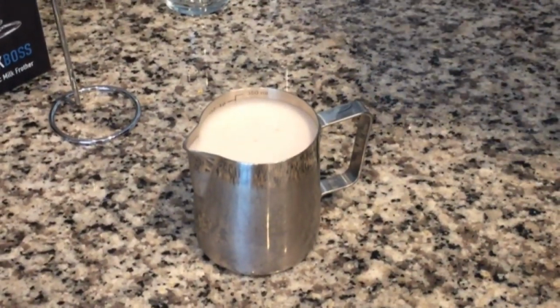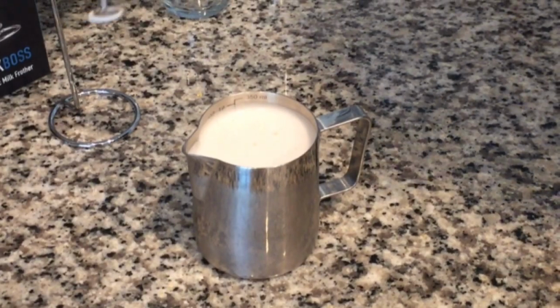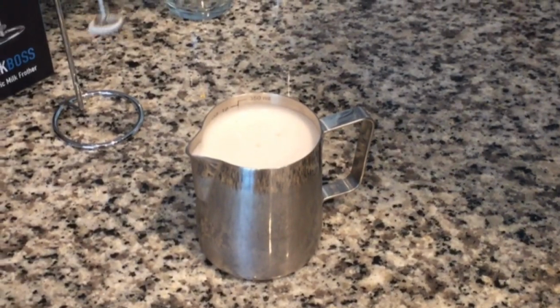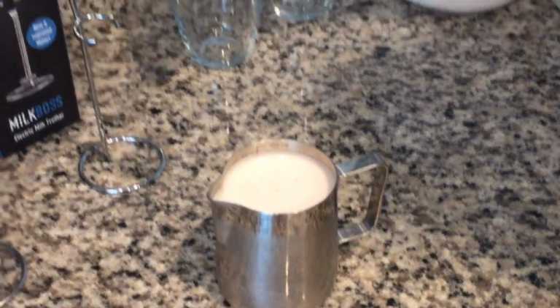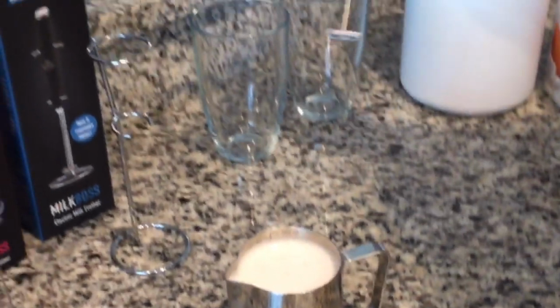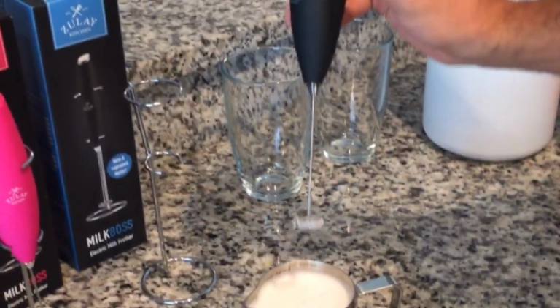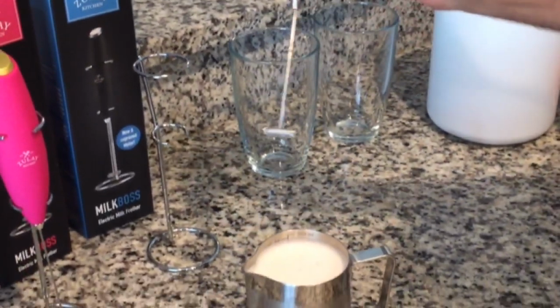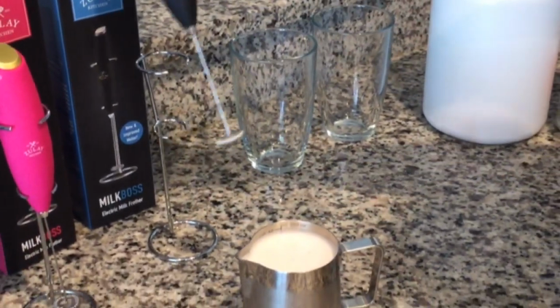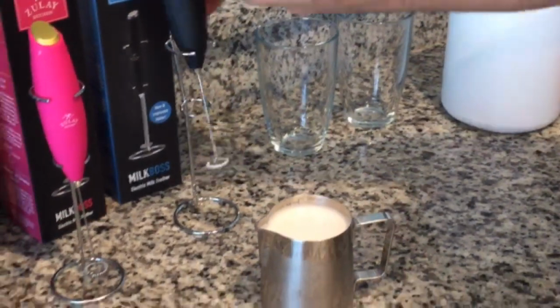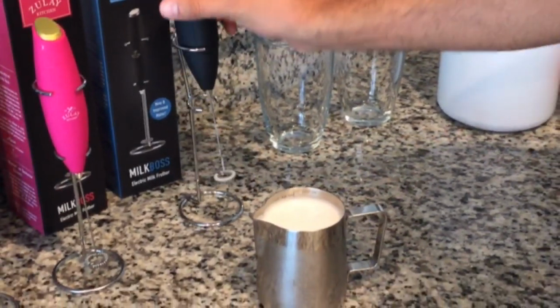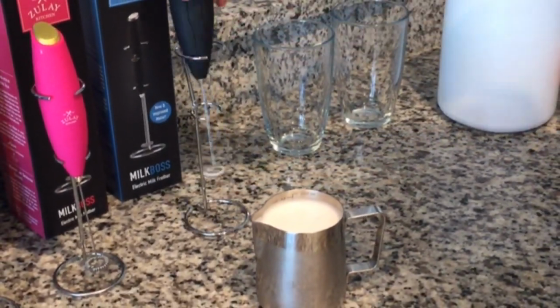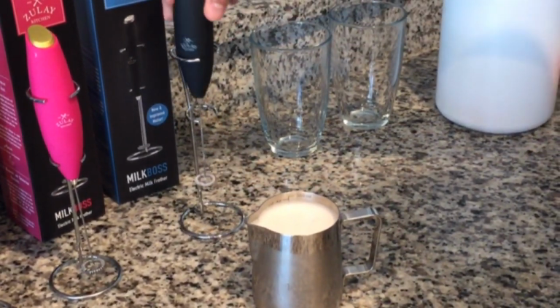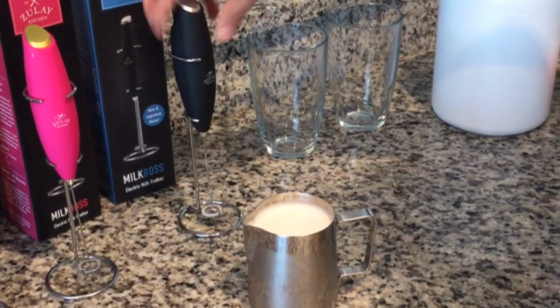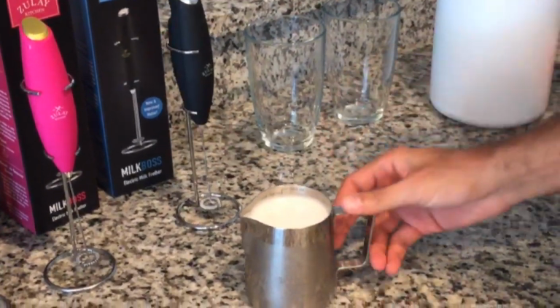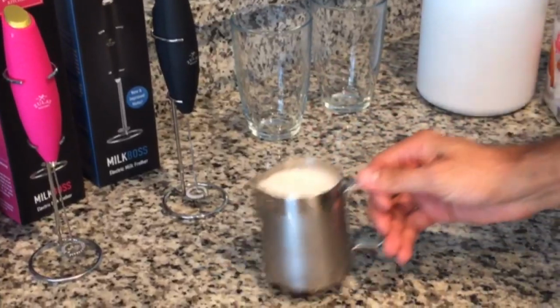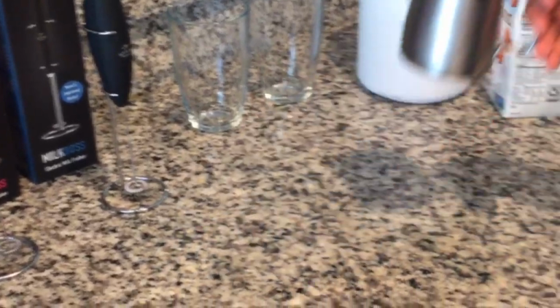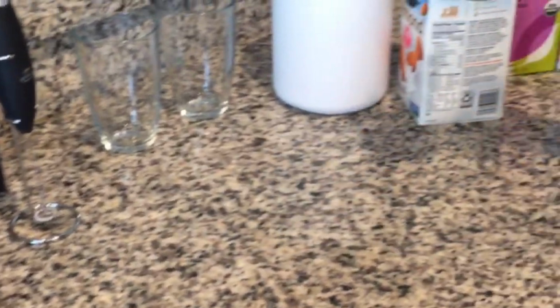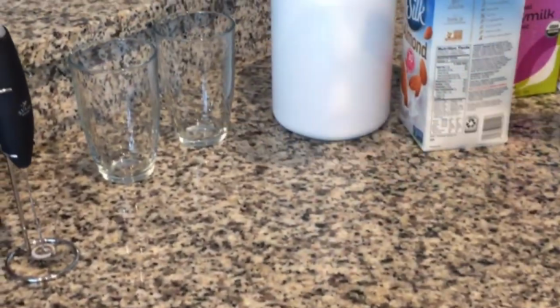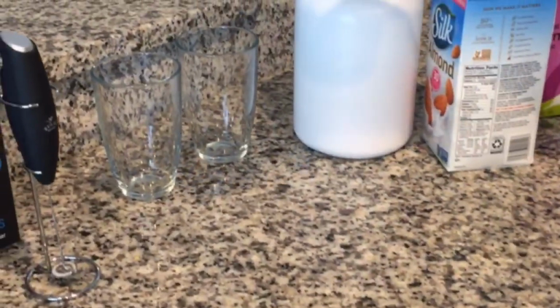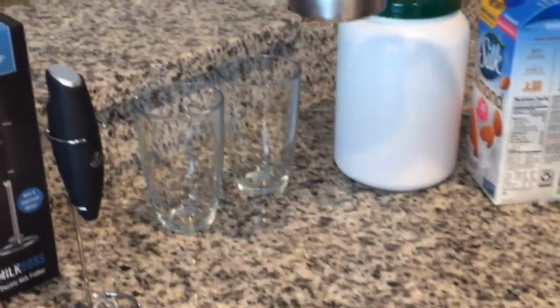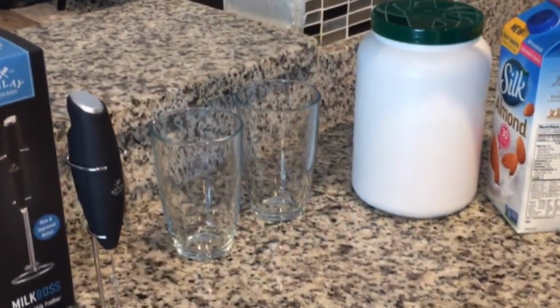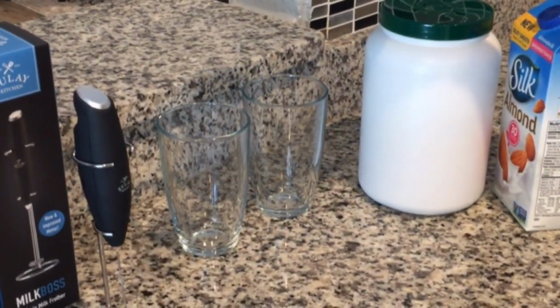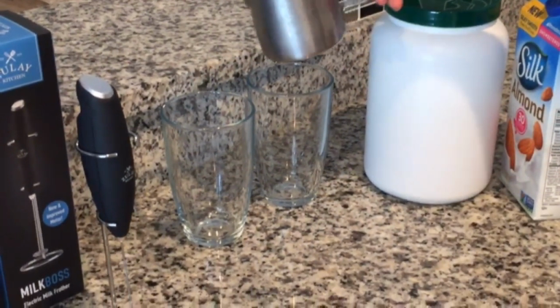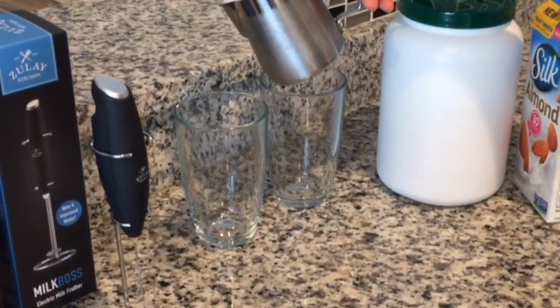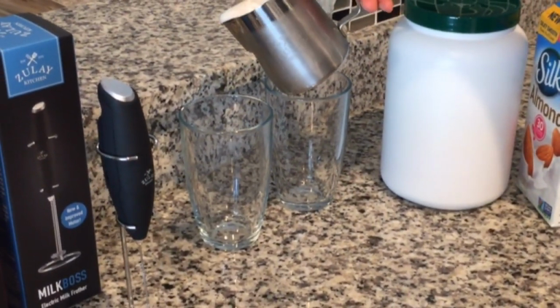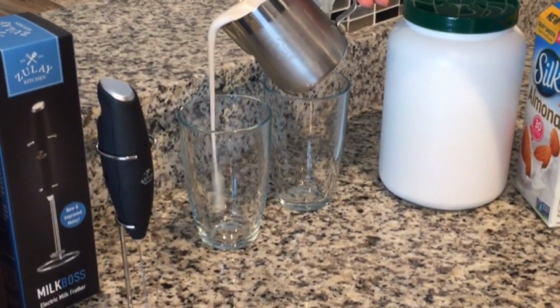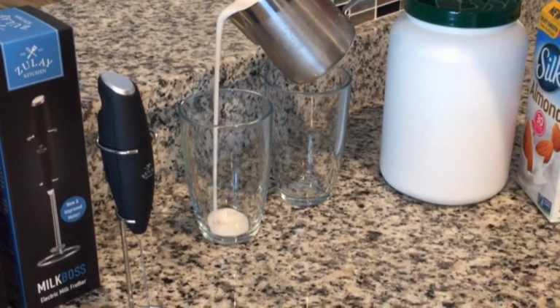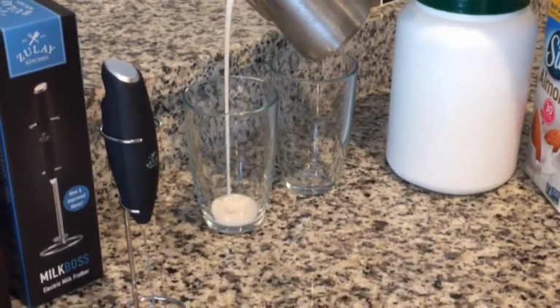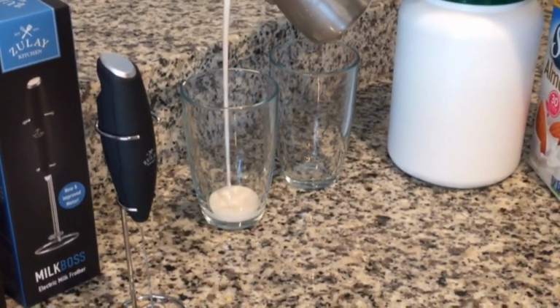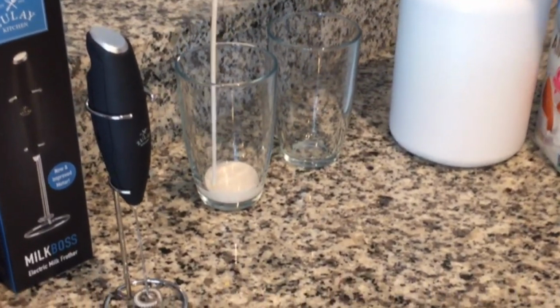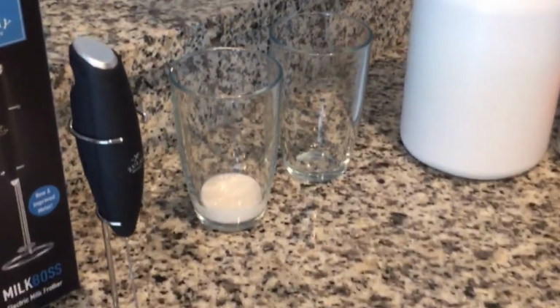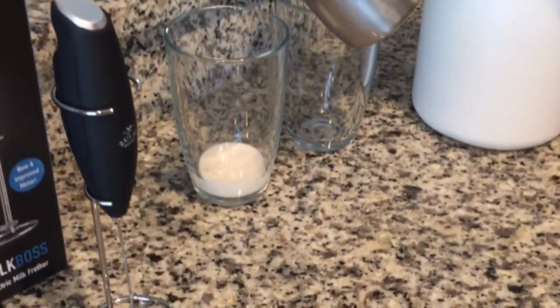Just put this back — you can run it under the dishwasher to clean it. Then you just pour it into whatever cup you want, and it is pretty frothy. It's pretty much all bubbles.